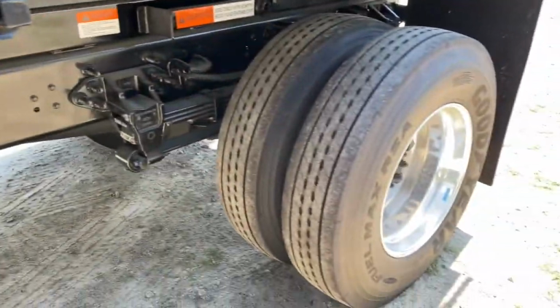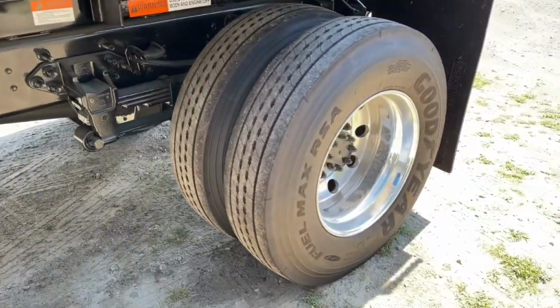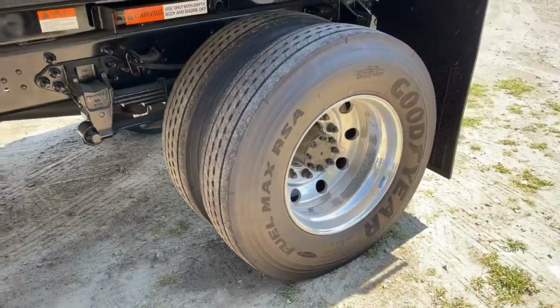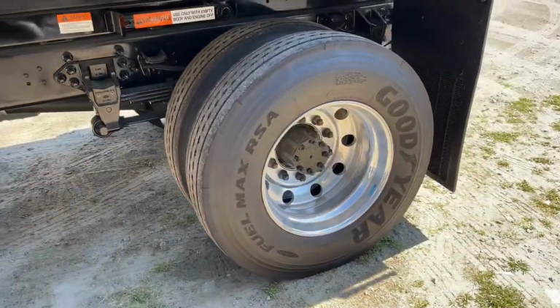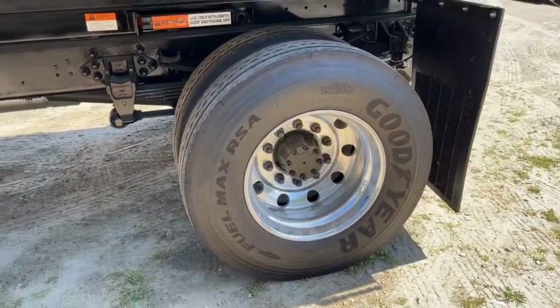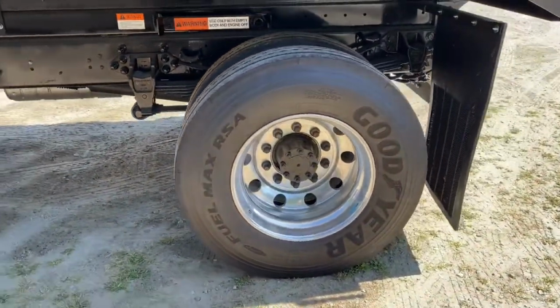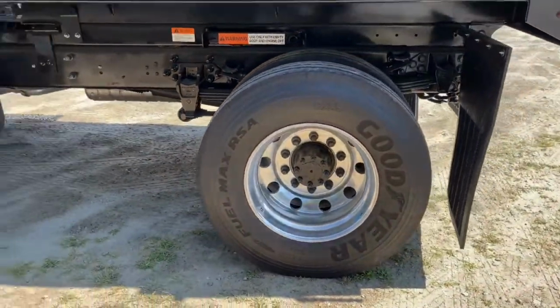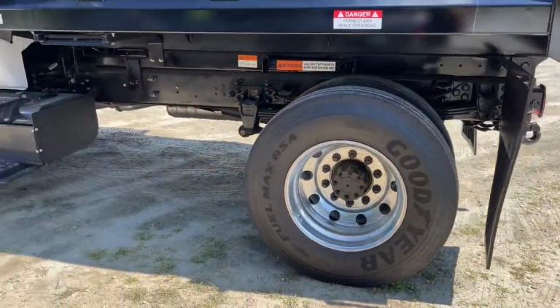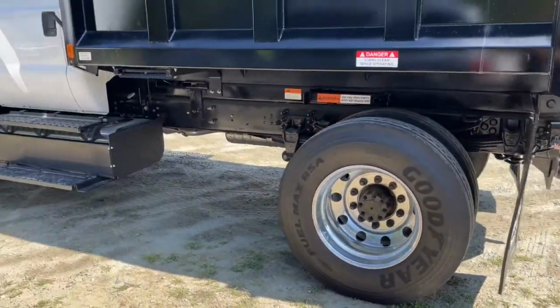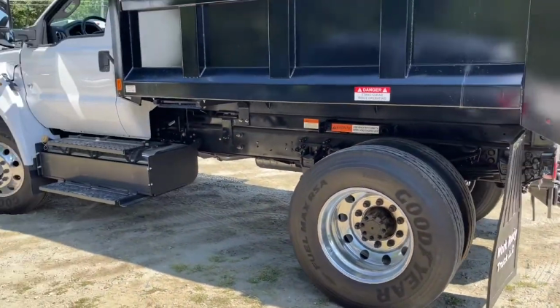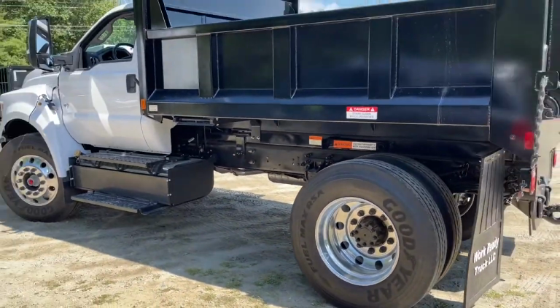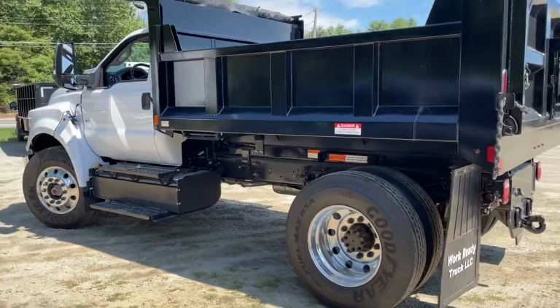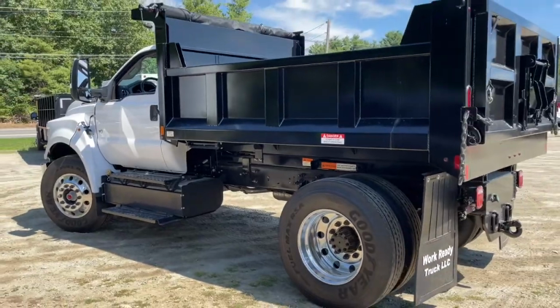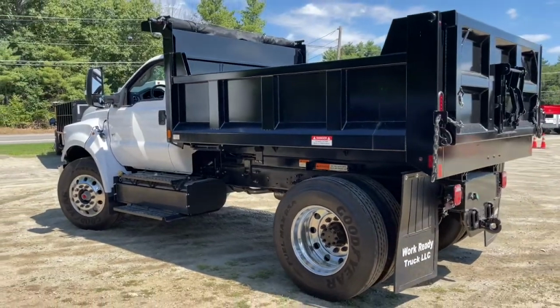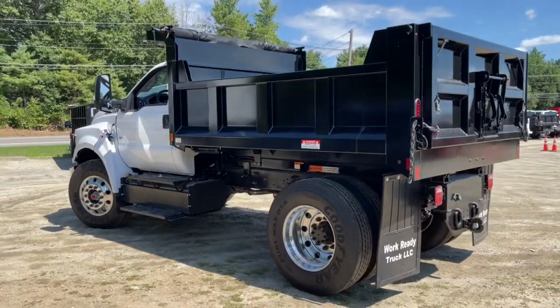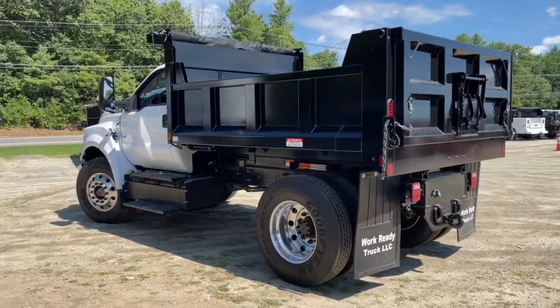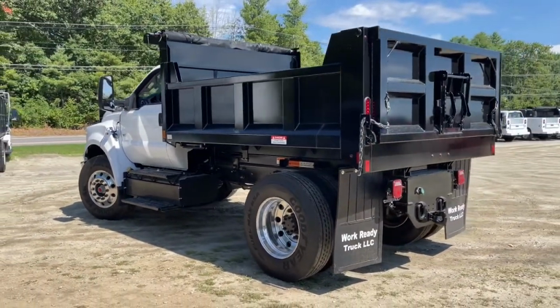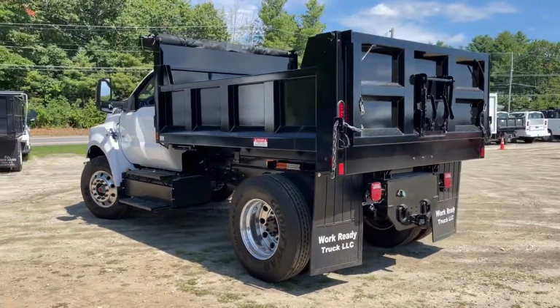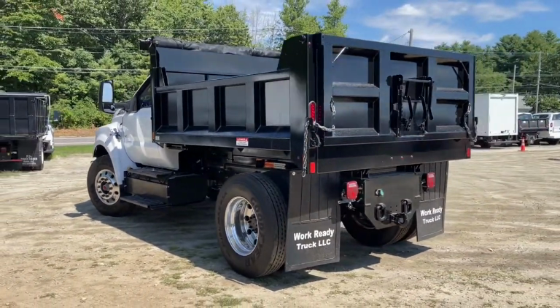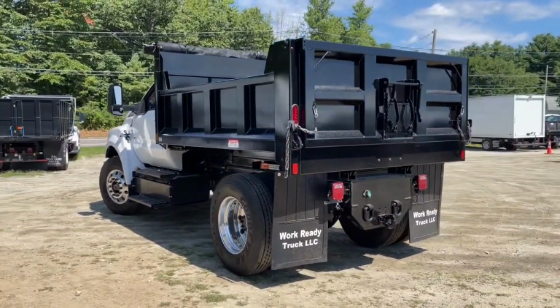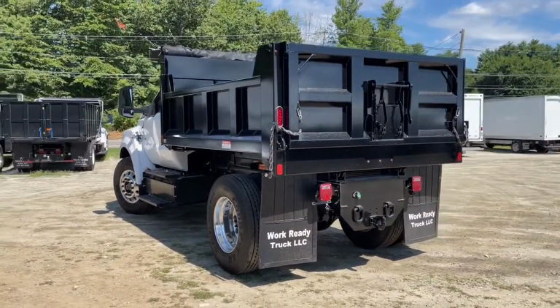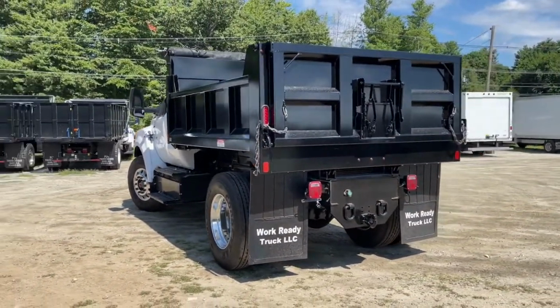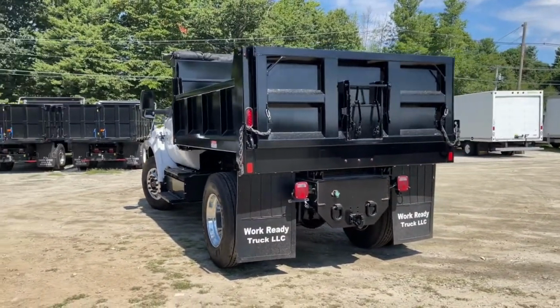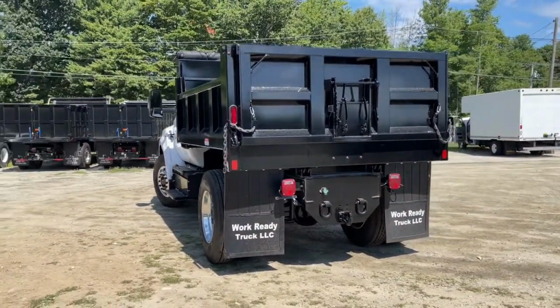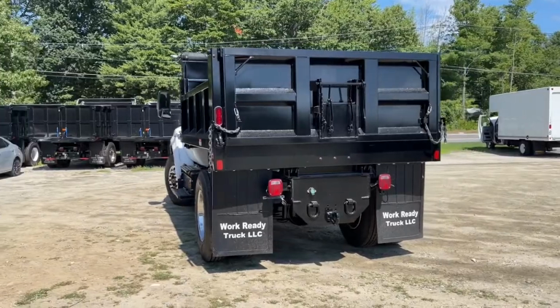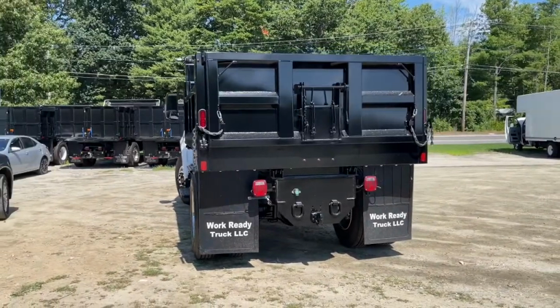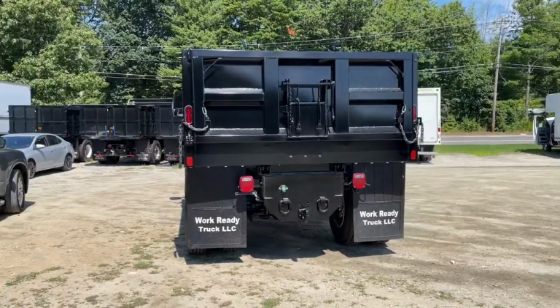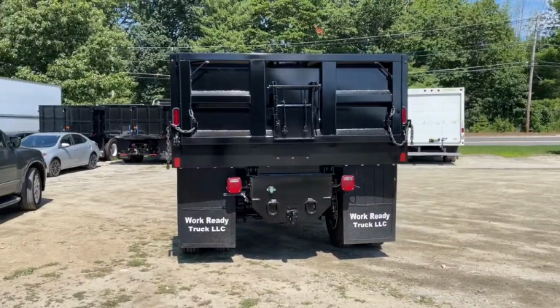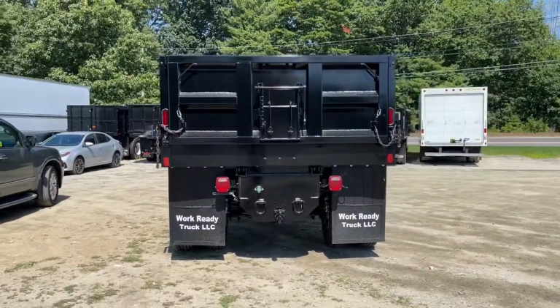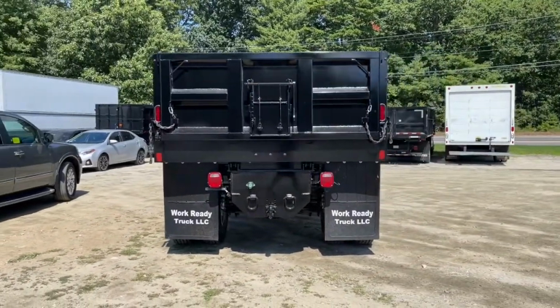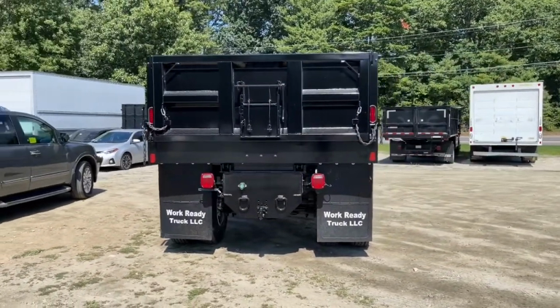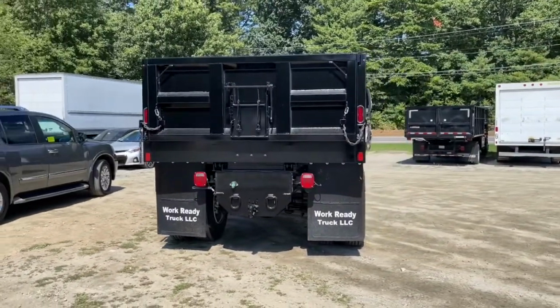Maximize productivity while you minimize cost. The F-650 and F-750 are what success is built on. Contact us or stop in today — our commercial dealer experts will be happy to show you how we can help your business.